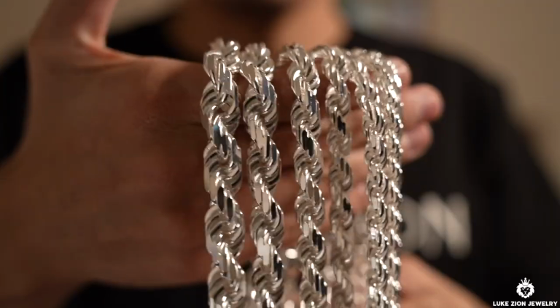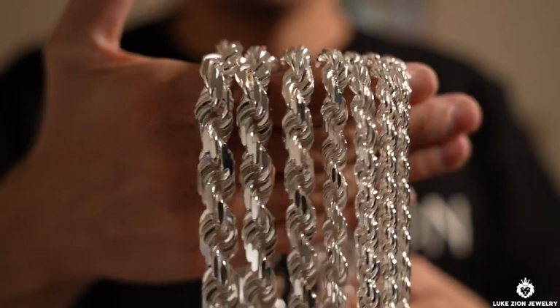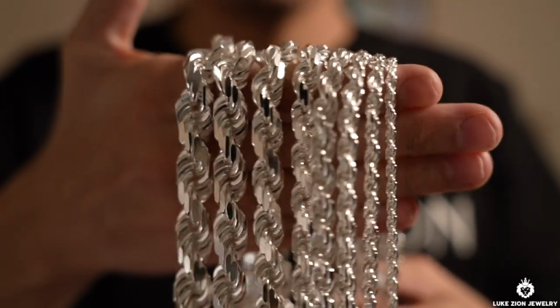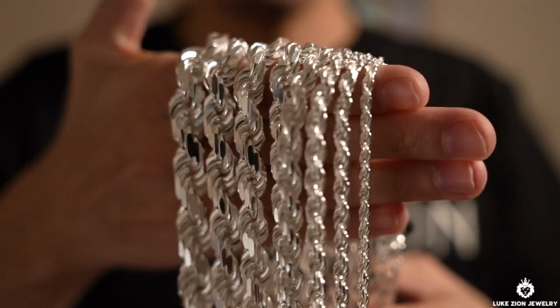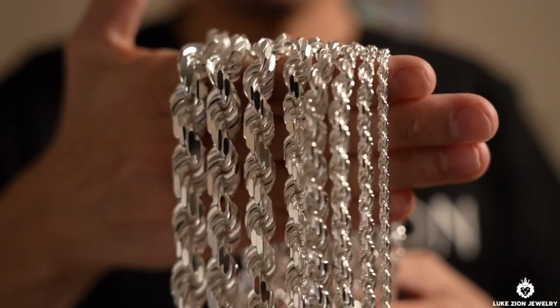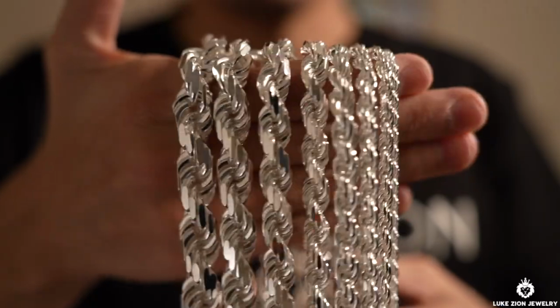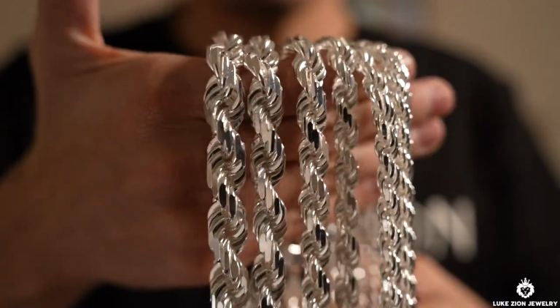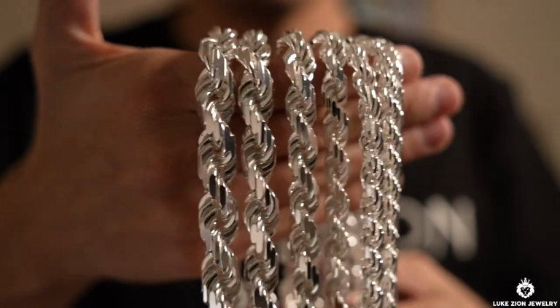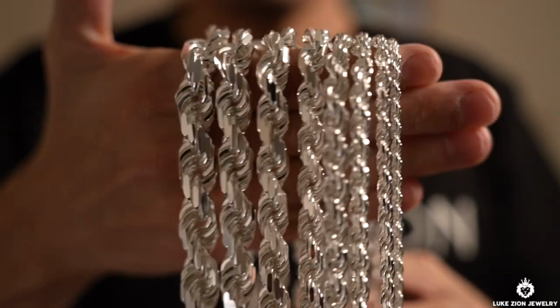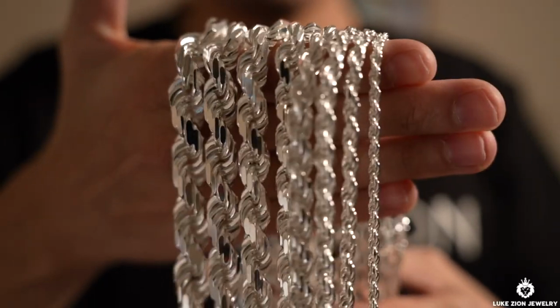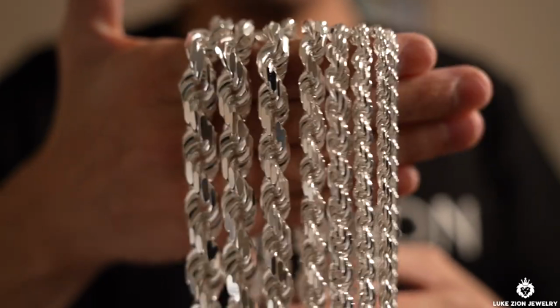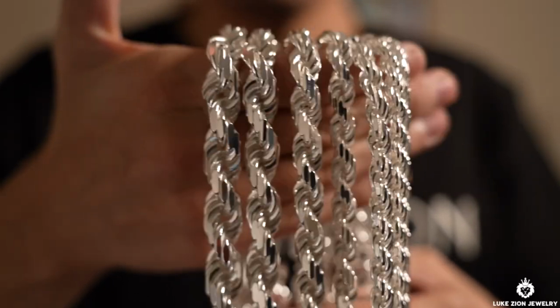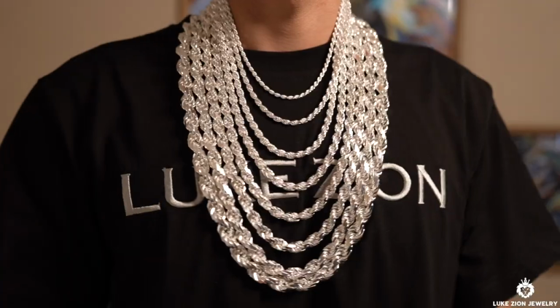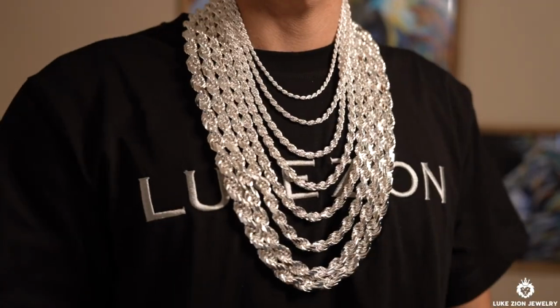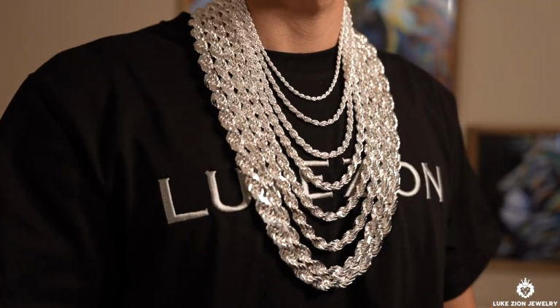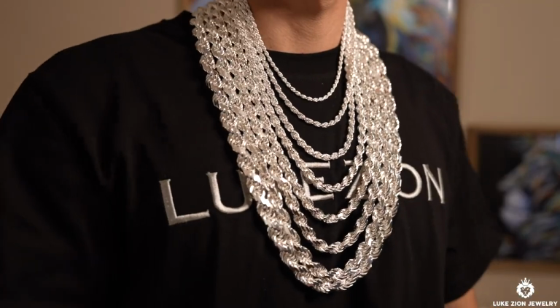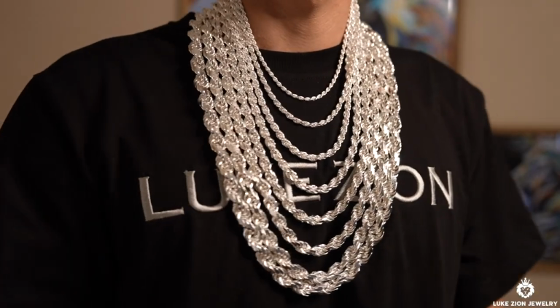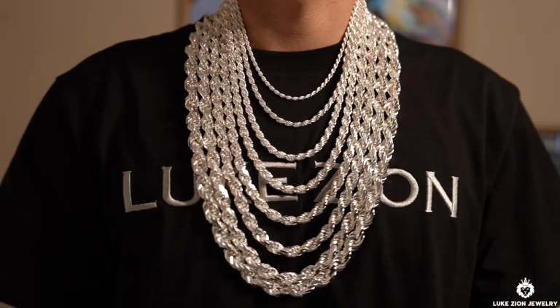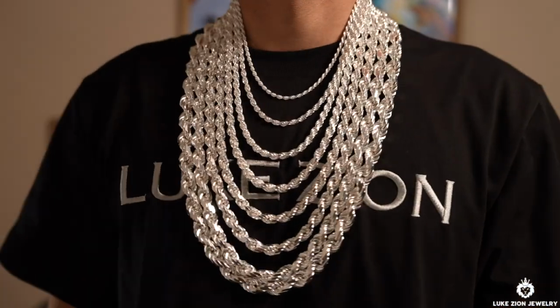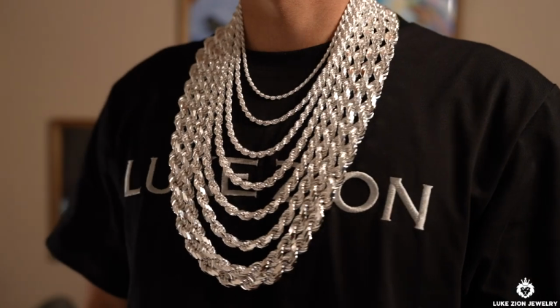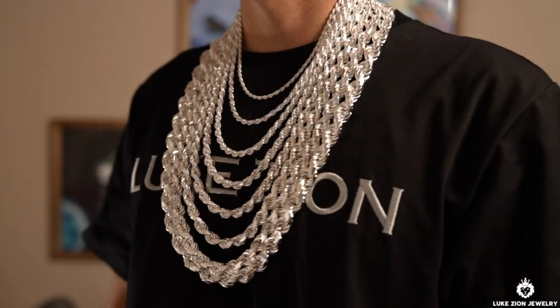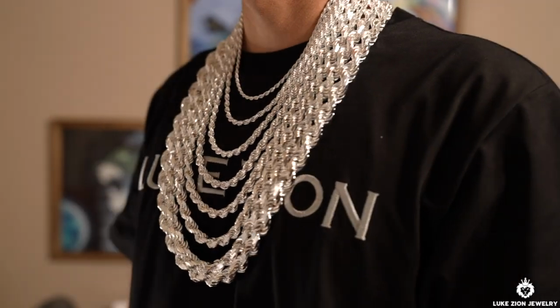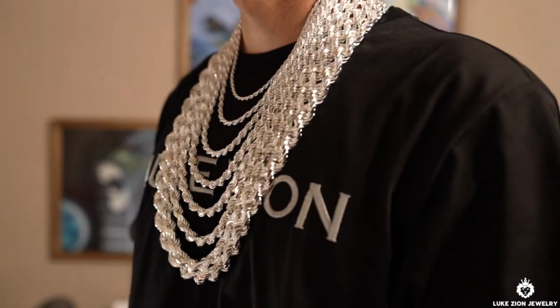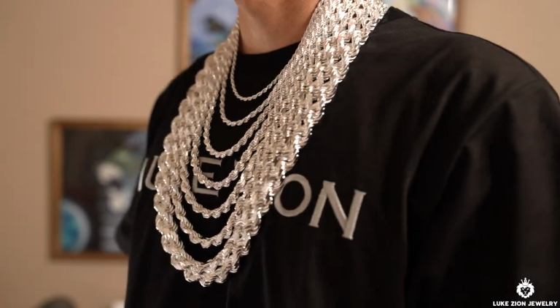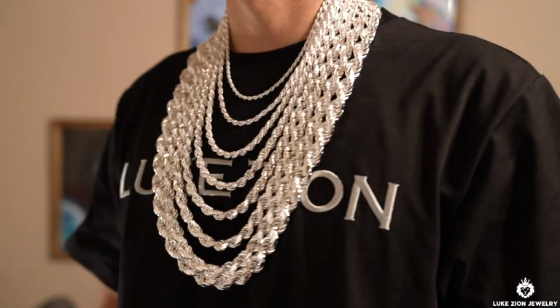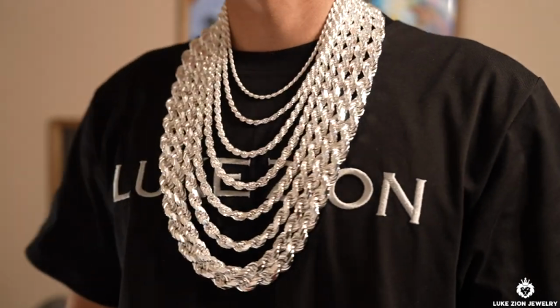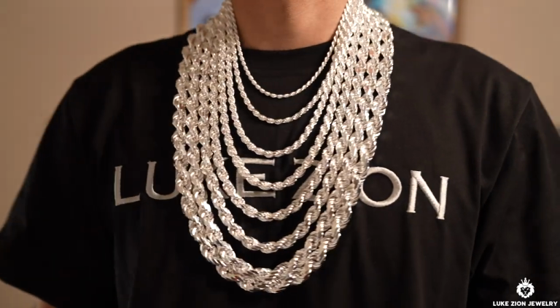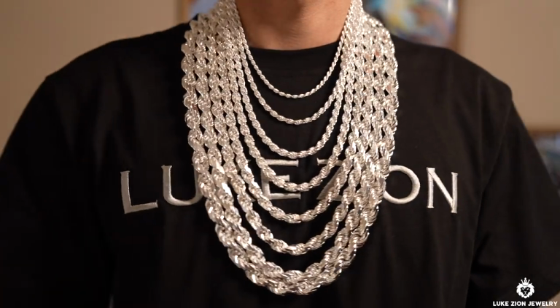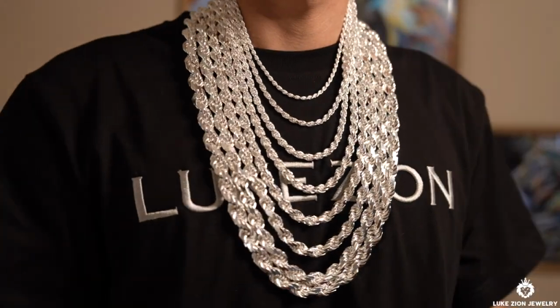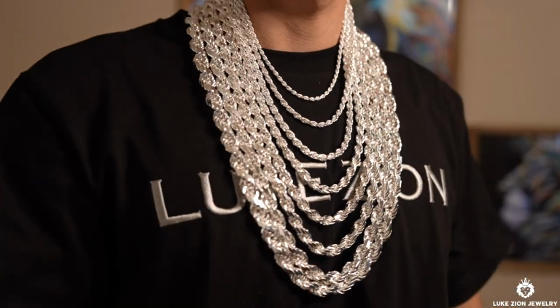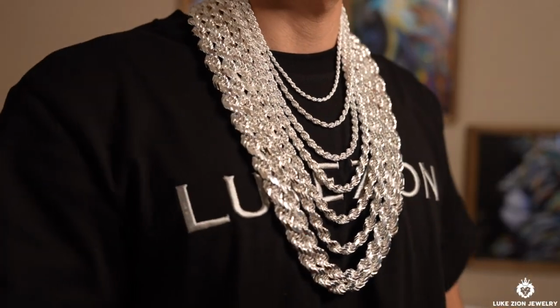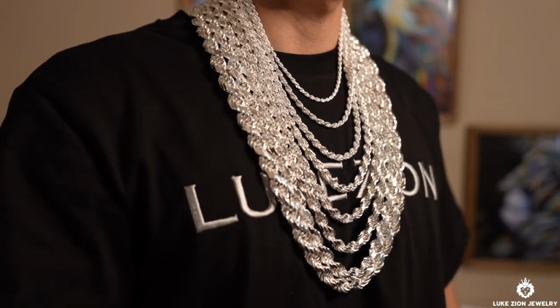And like always guys, I like to mention that all these rope chains here are actually manufactured in Italy — made in Italia — solid sterling silver 925. The rope chain is just an extremely popular chain.